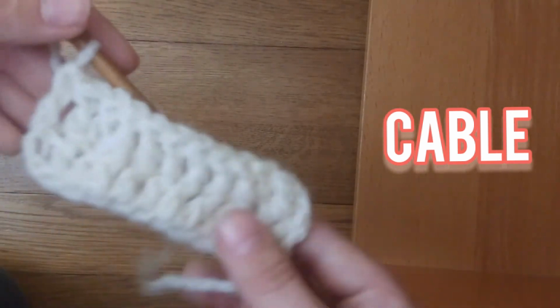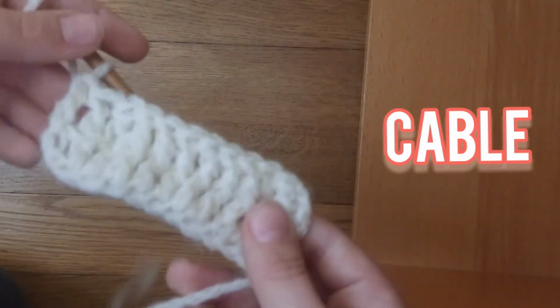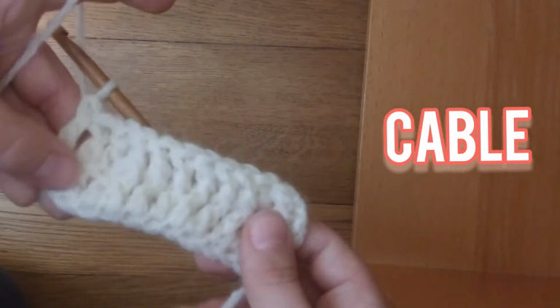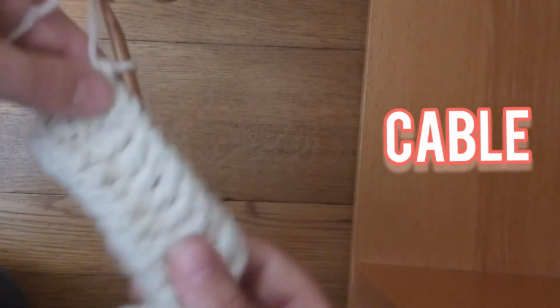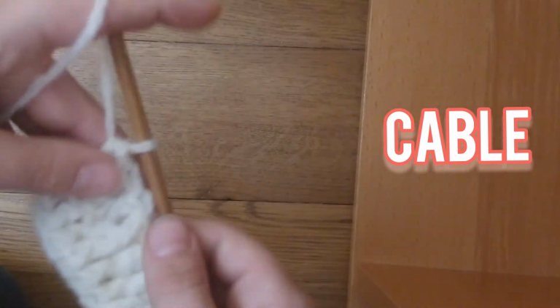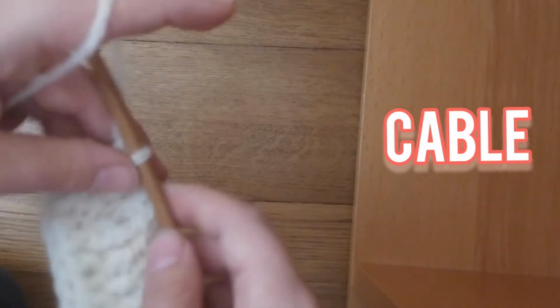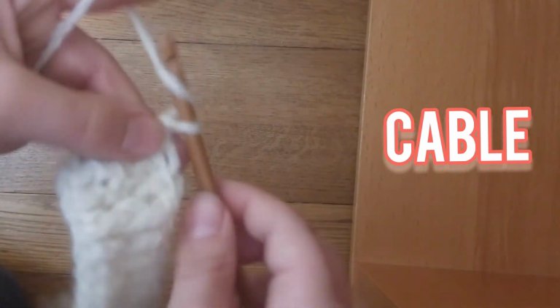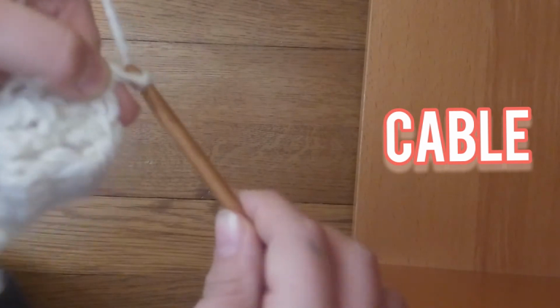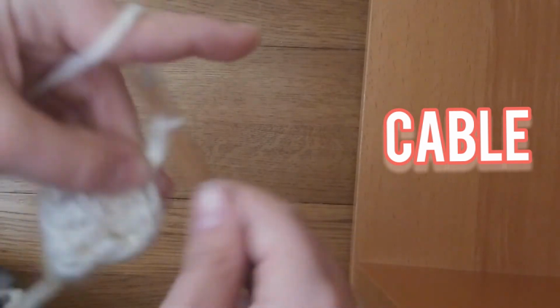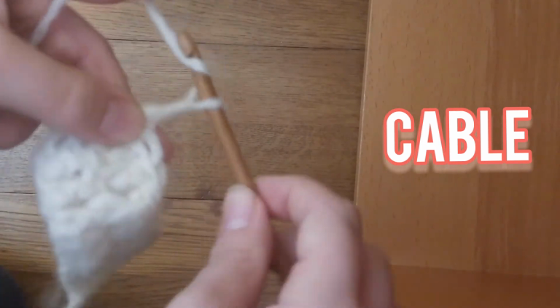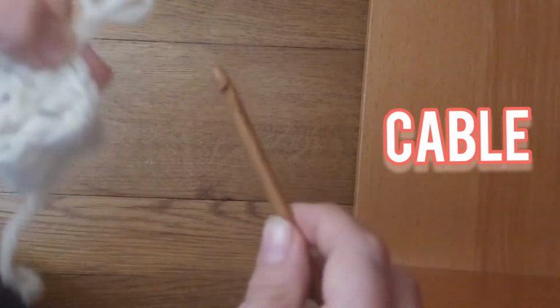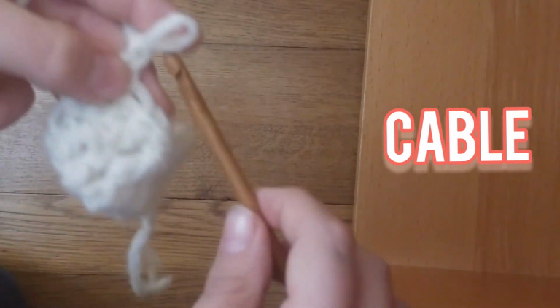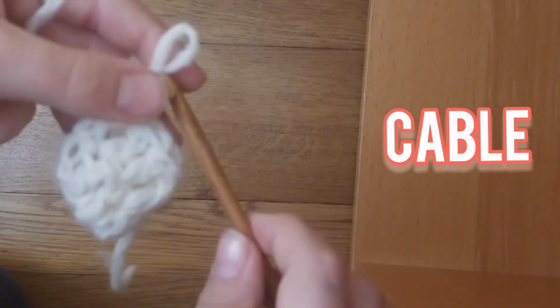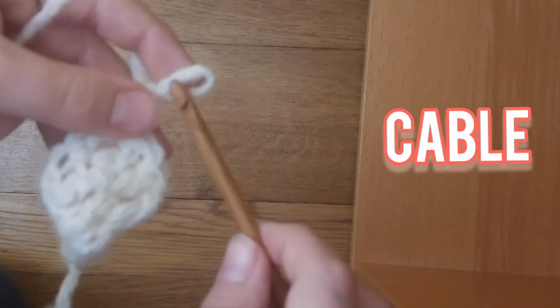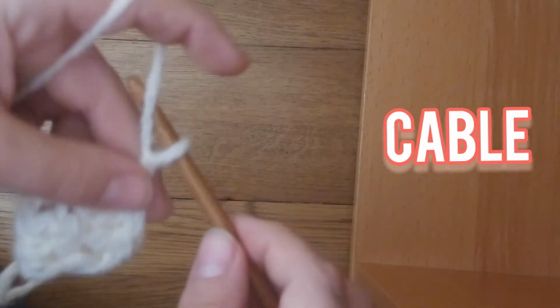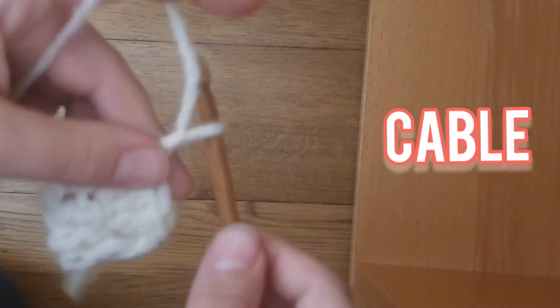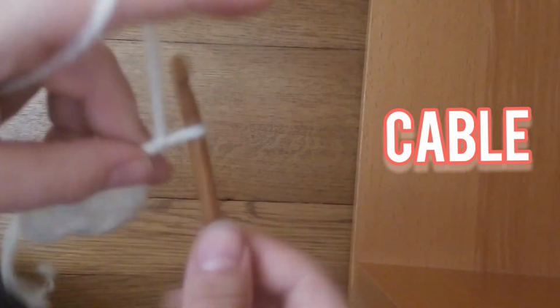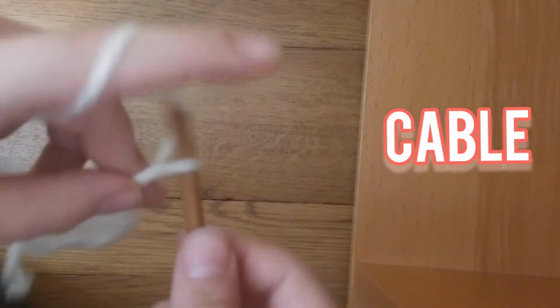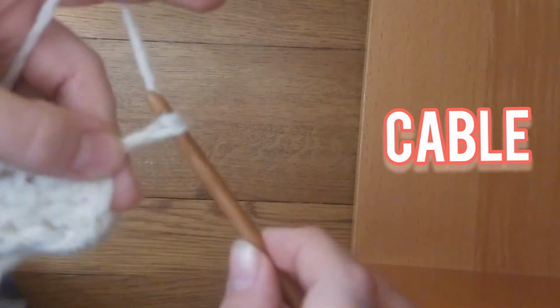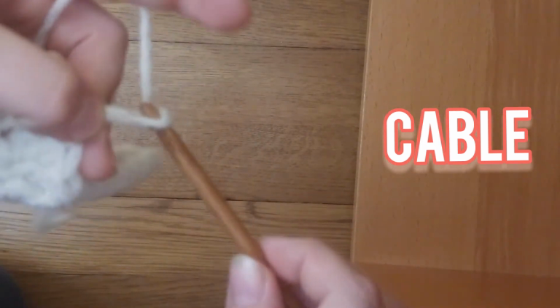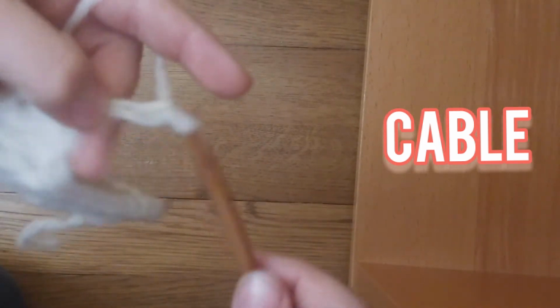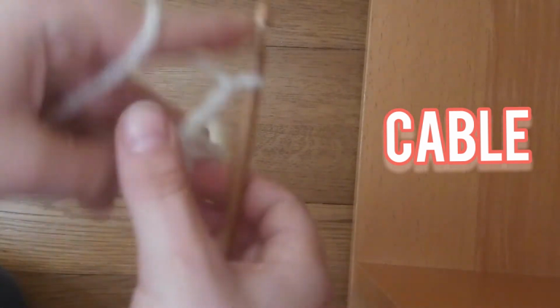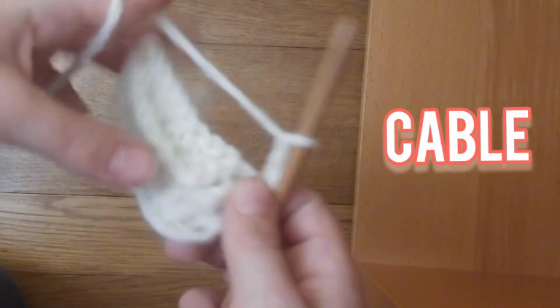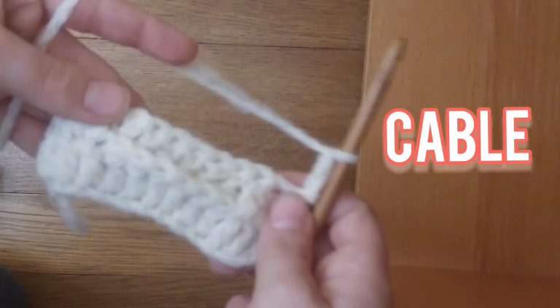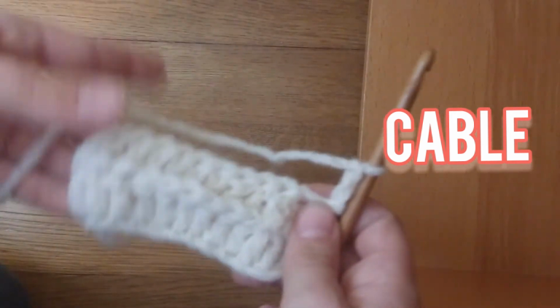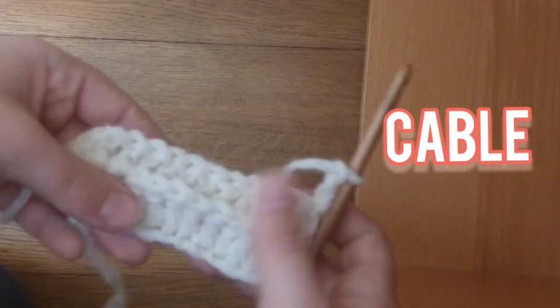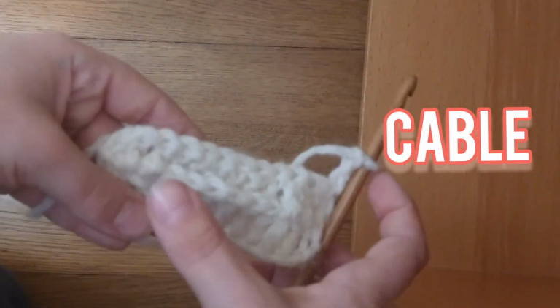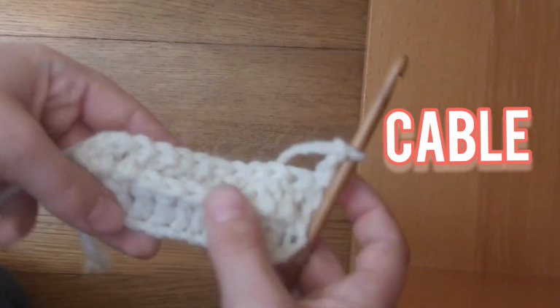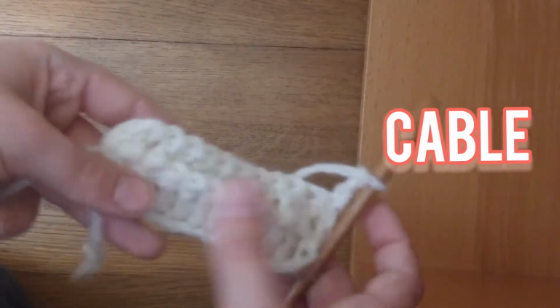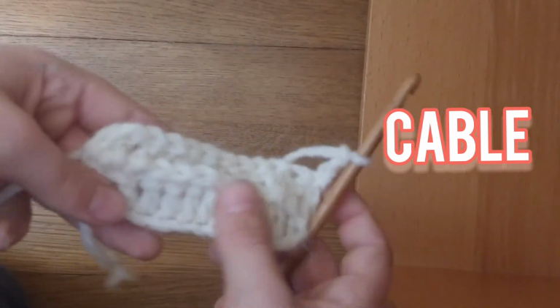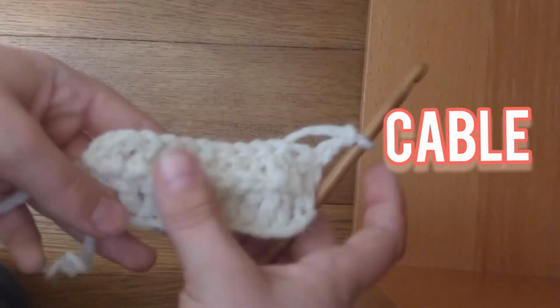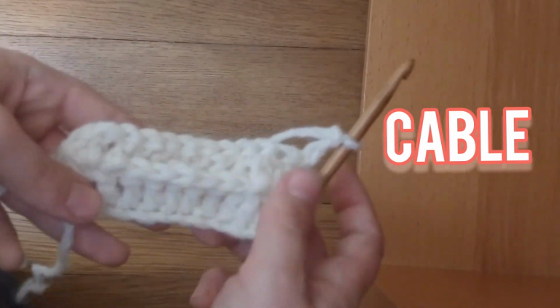Once you're done with that row, you're going to, once again, chain 2 and turn. Now we've got these bumps at the back.